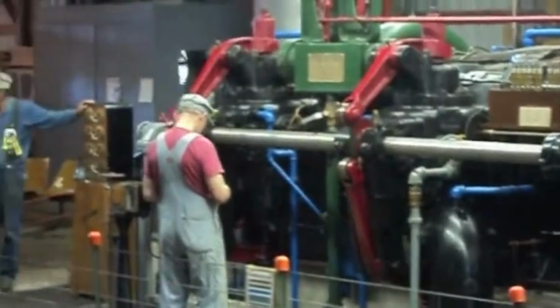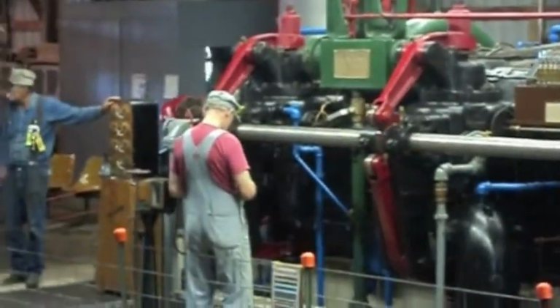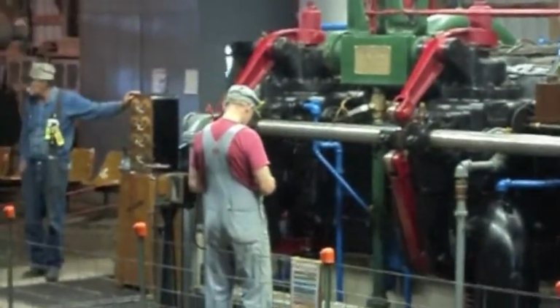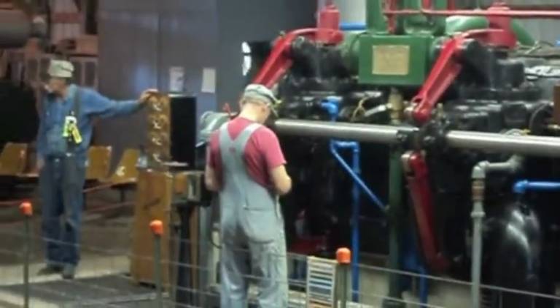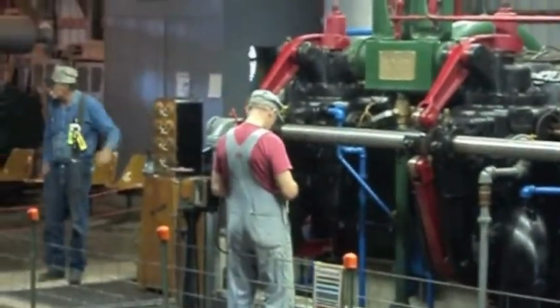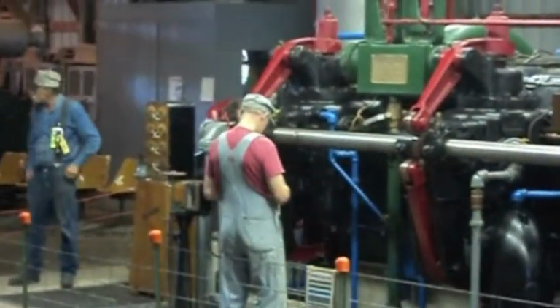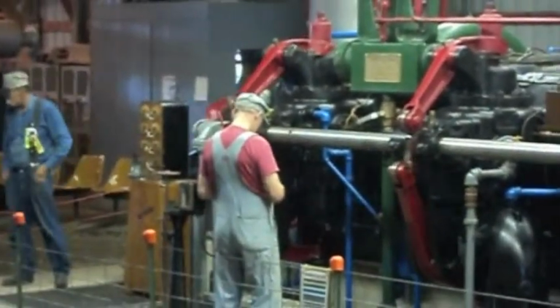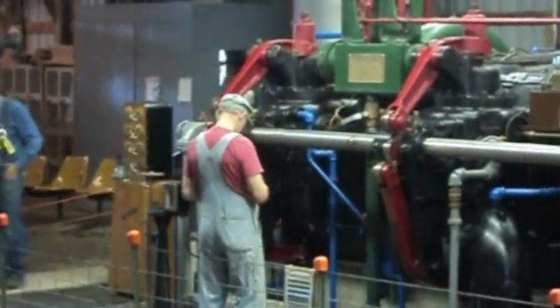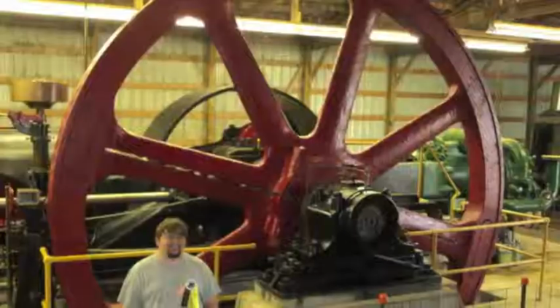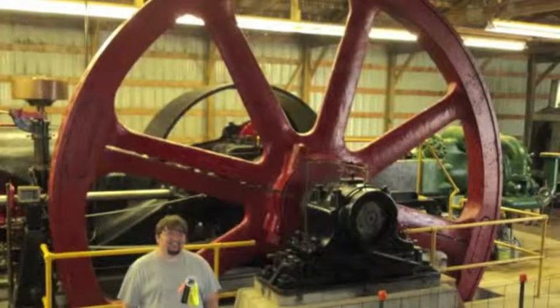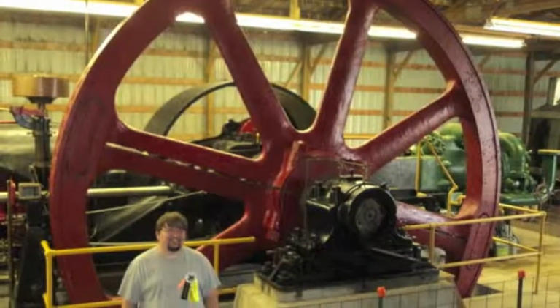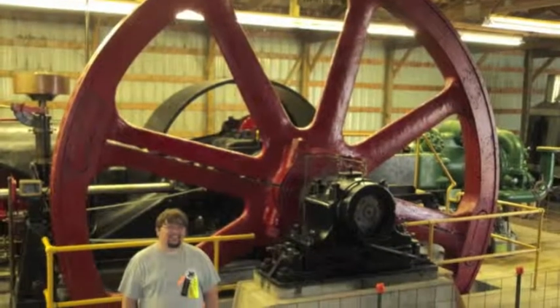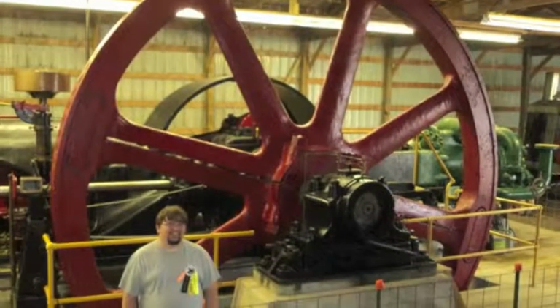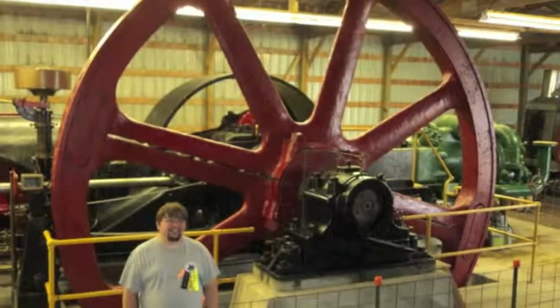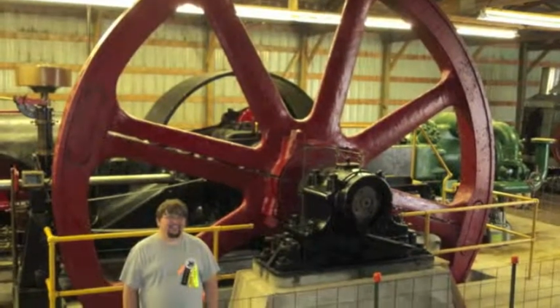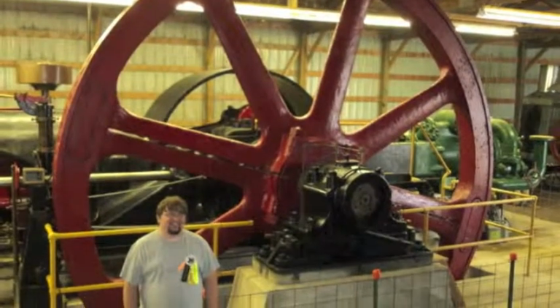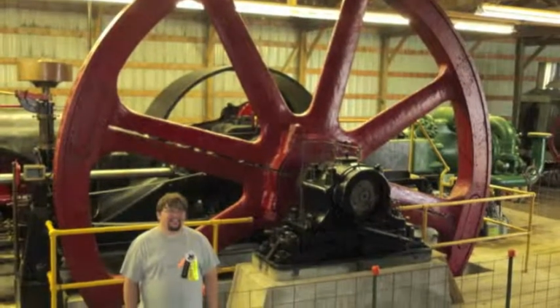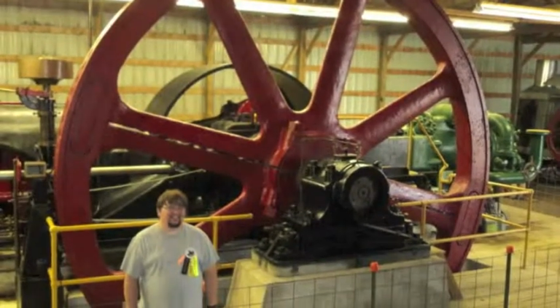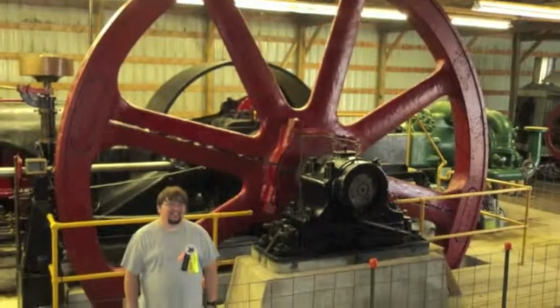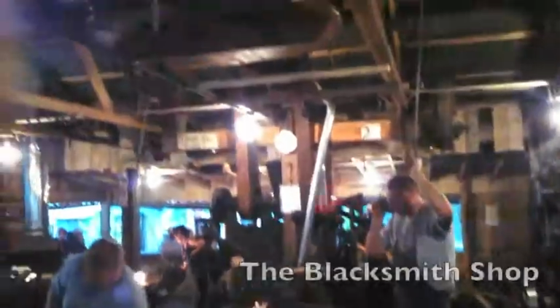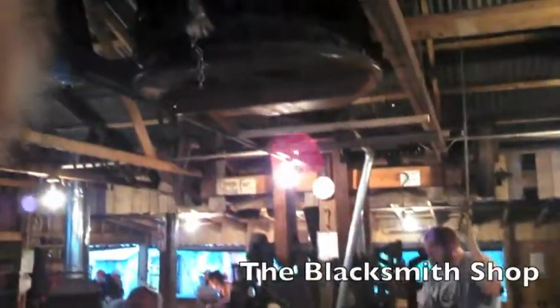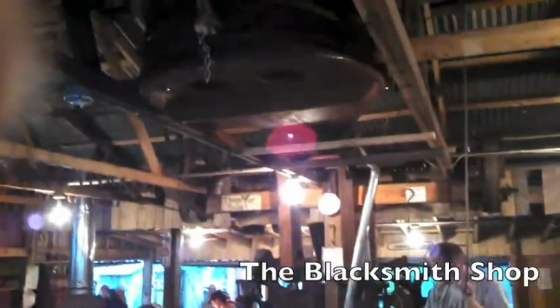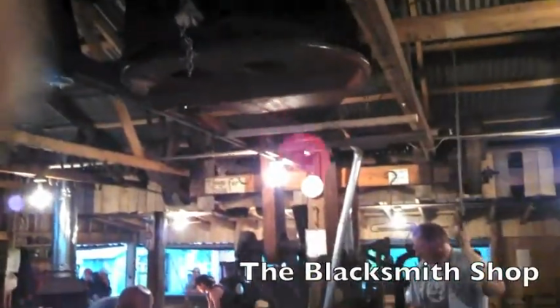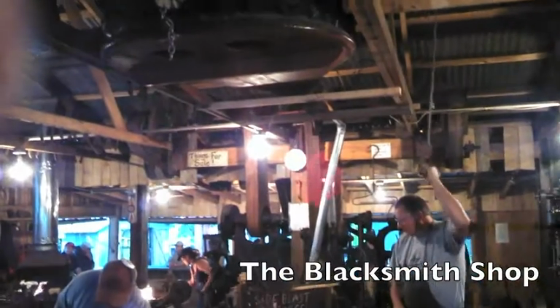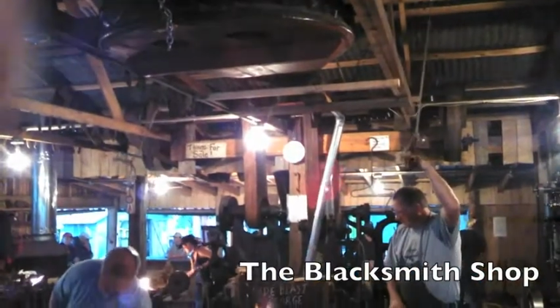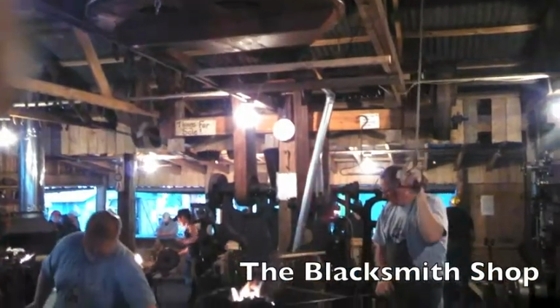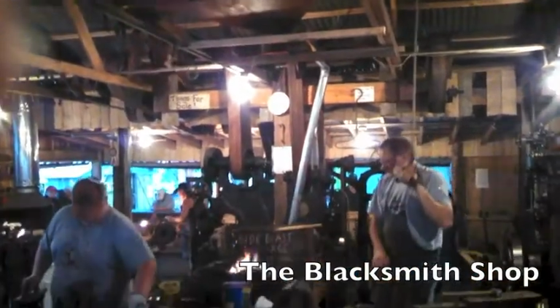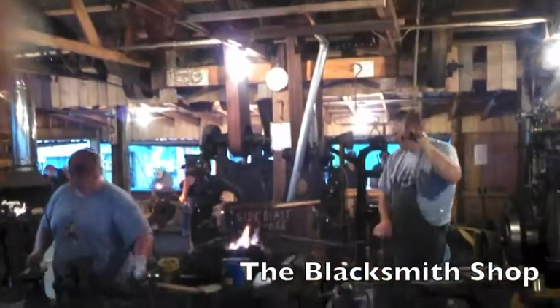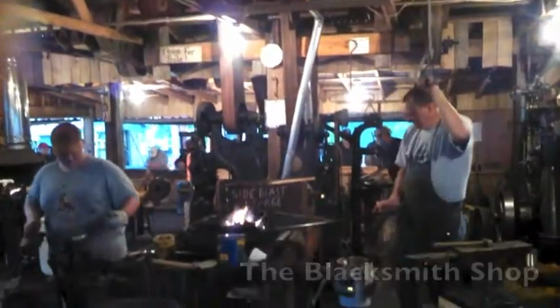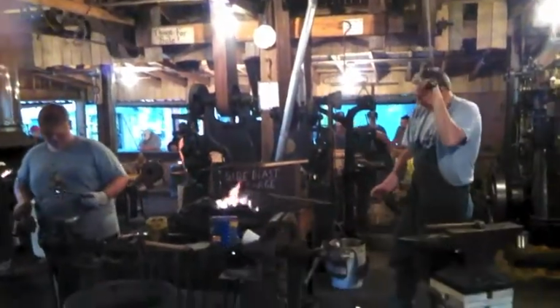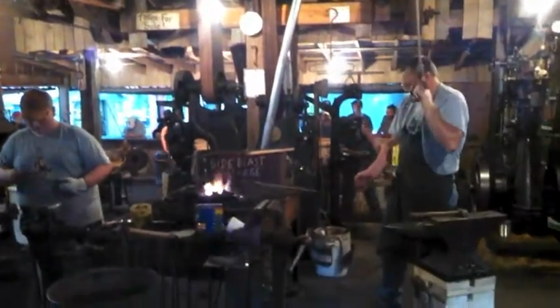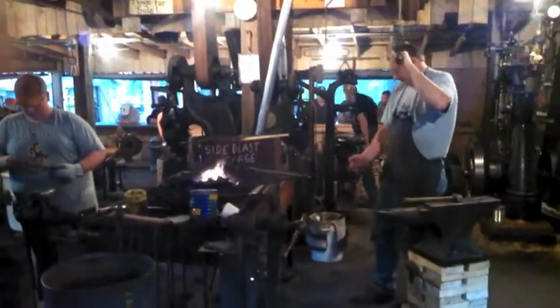To put it into scale, I decided to go stand in front of it — yup, that's me. They also have a blacksmith shop where you can actually watch them working with the metal.